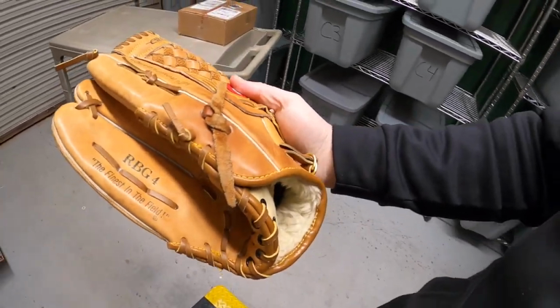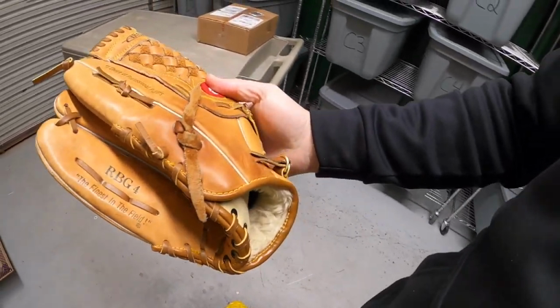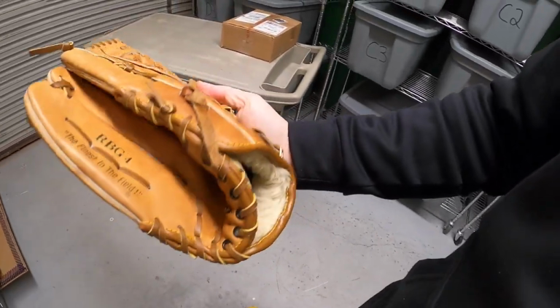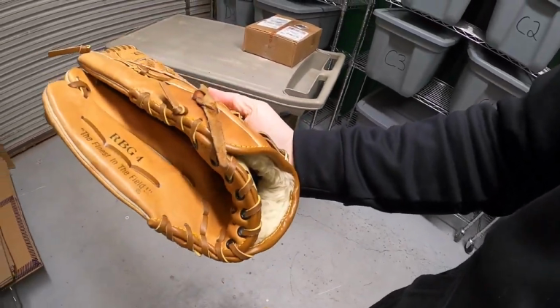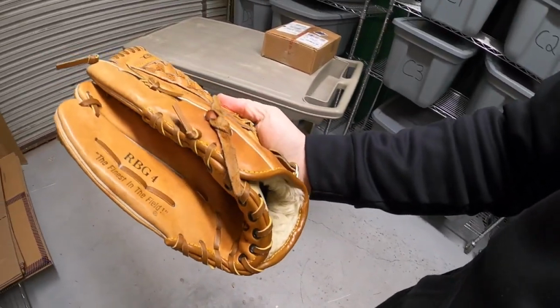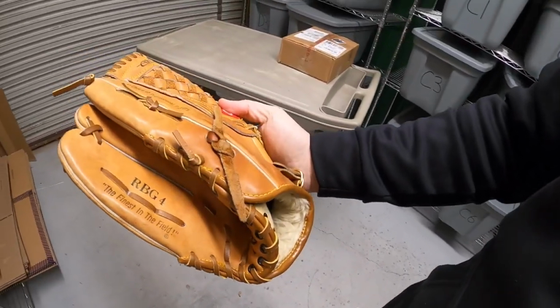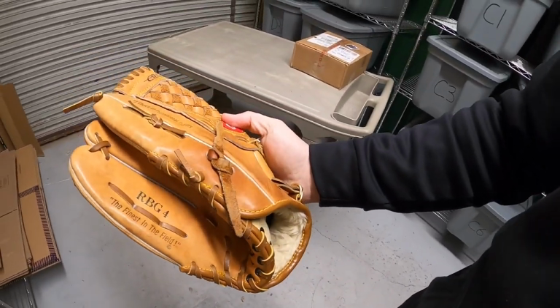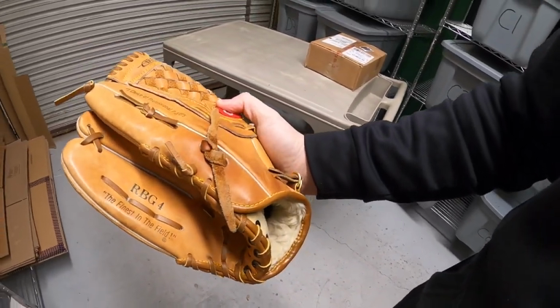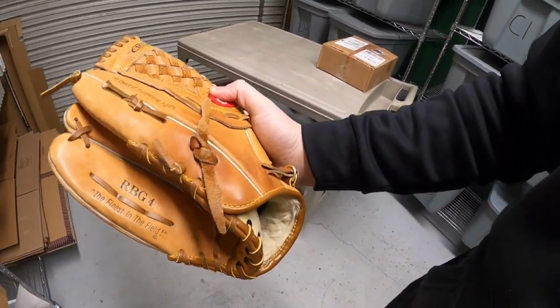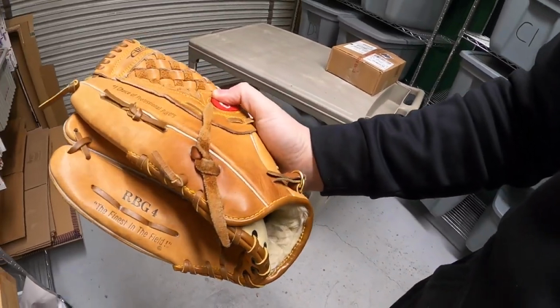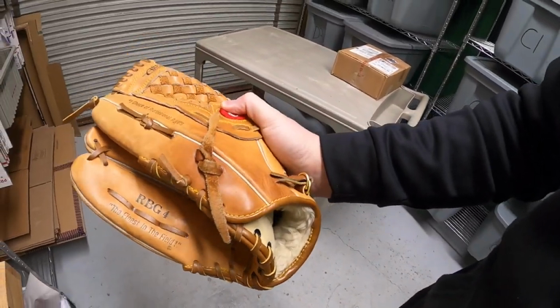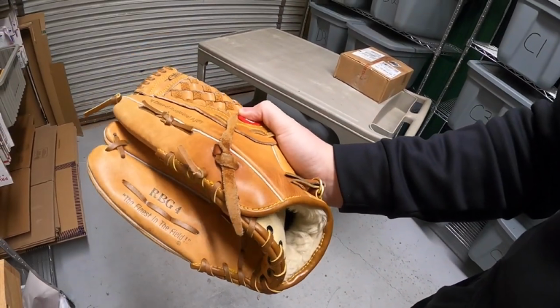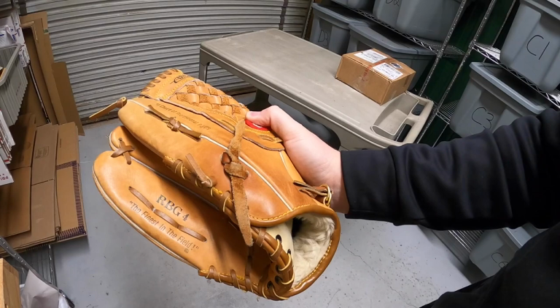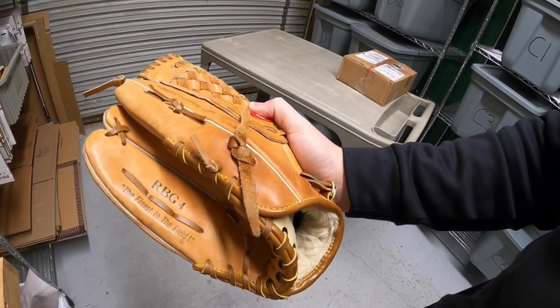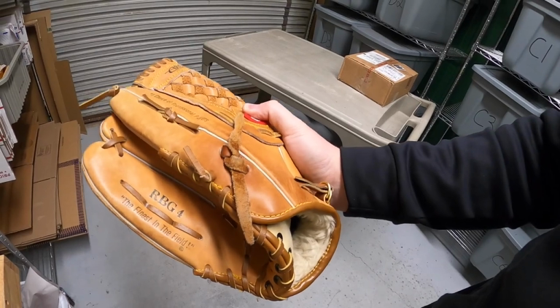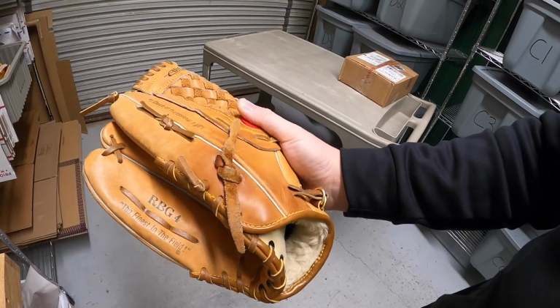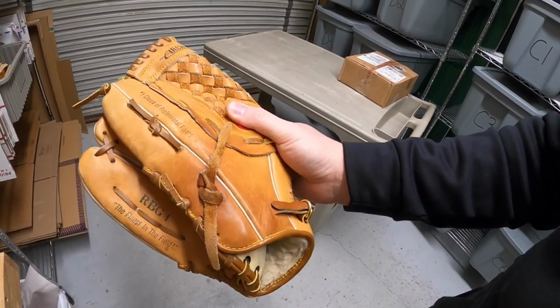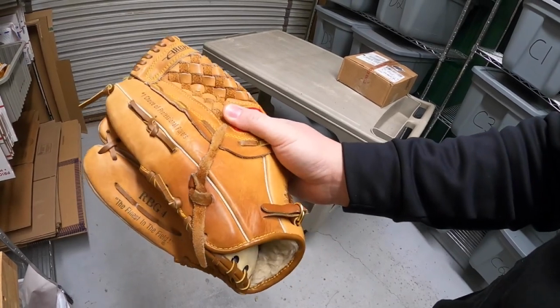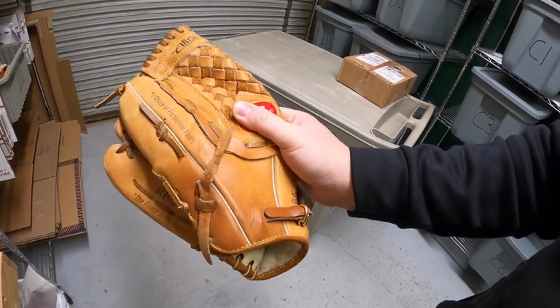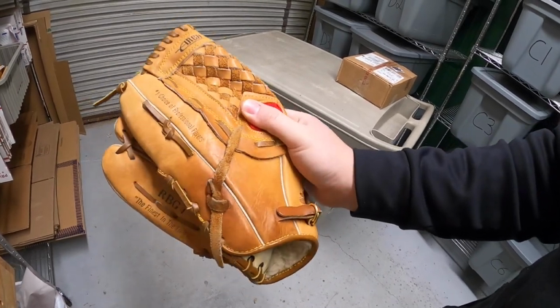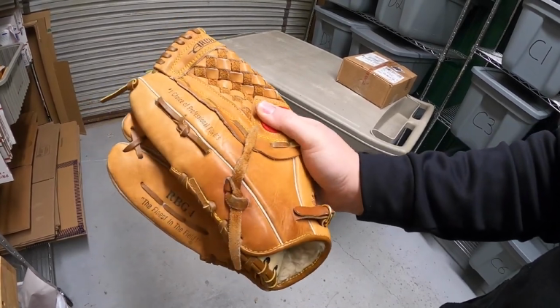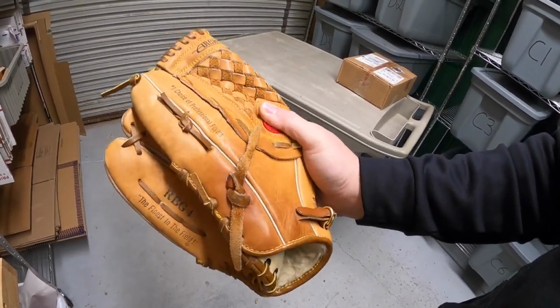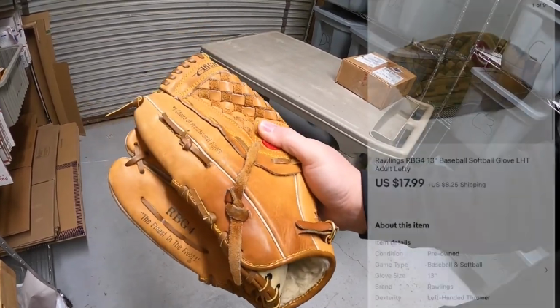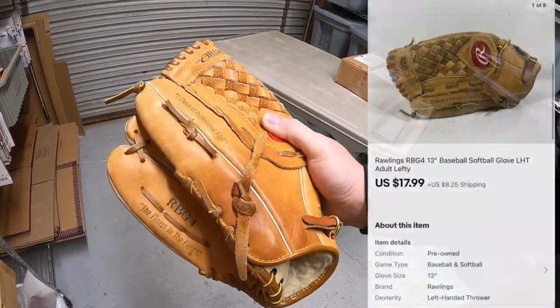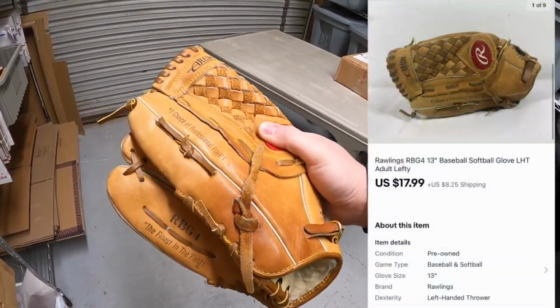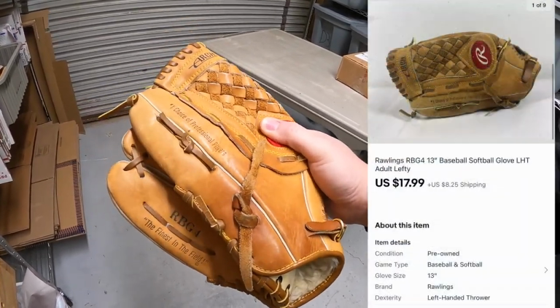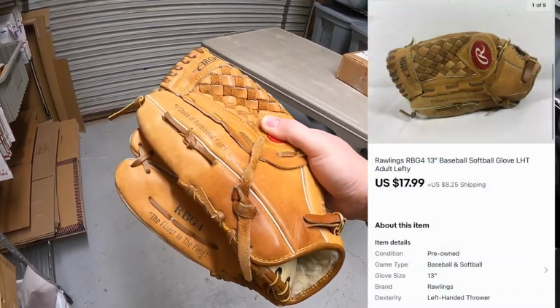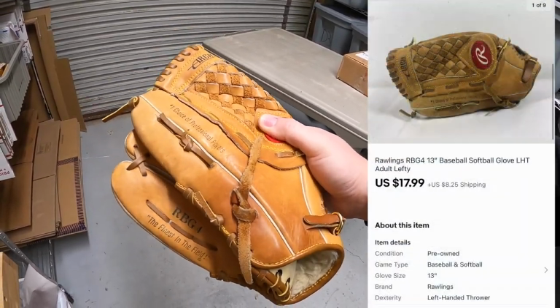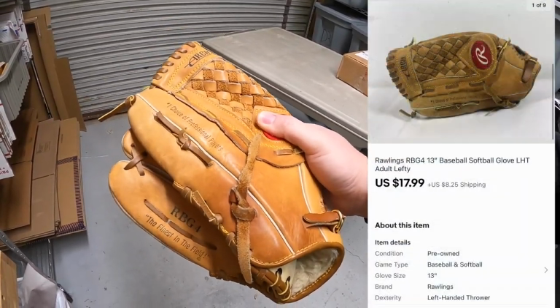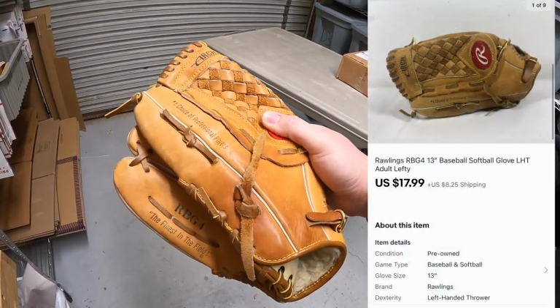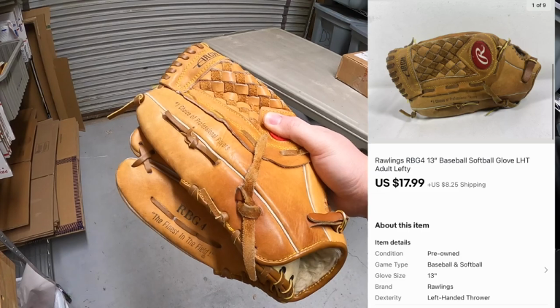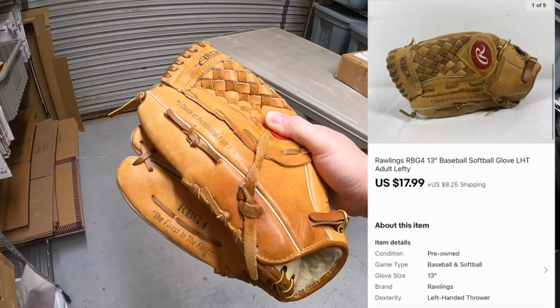Next thing's in F3 — it's a Rawlings baseball/softball glove. It's pretty big, 13 inches, so it could be used for both, so I made sure I put both in the title. It's a lefty. Got this from Kevin the Tennessee Picker. Sold for $17.99 plus shipping.